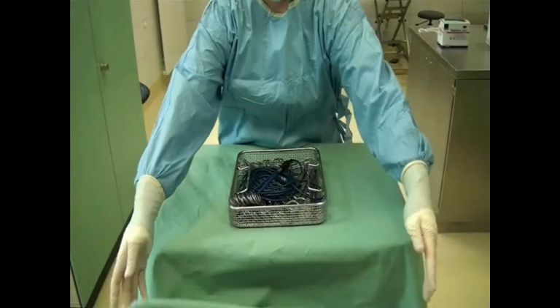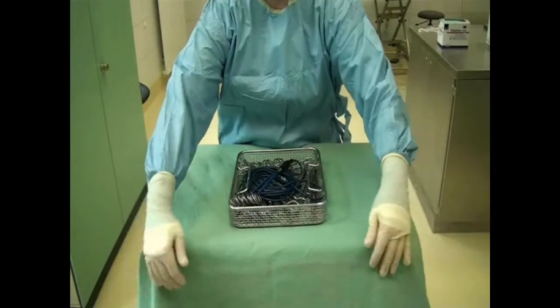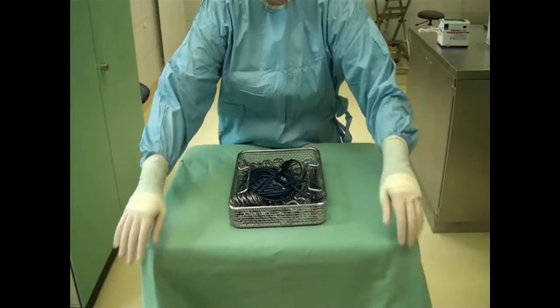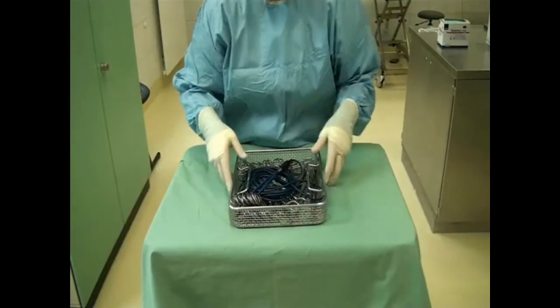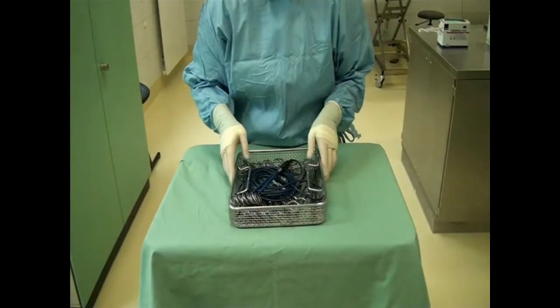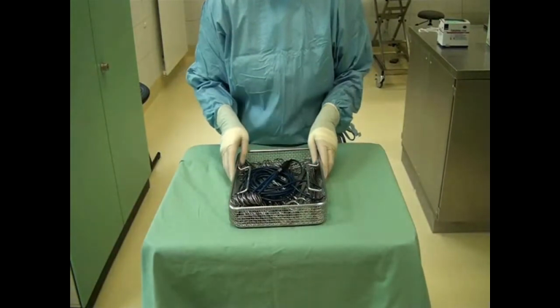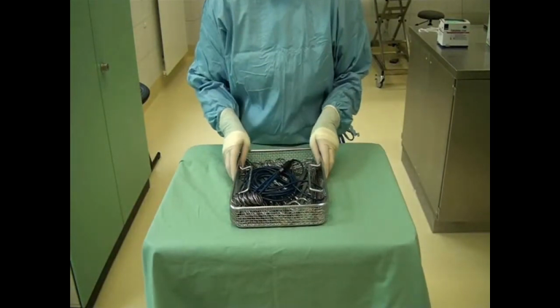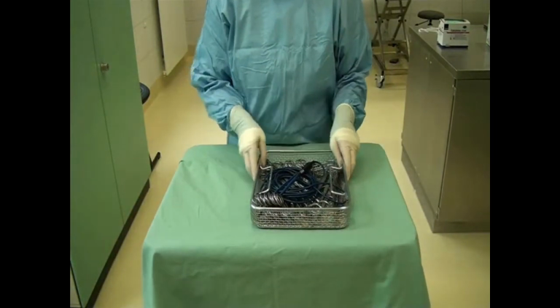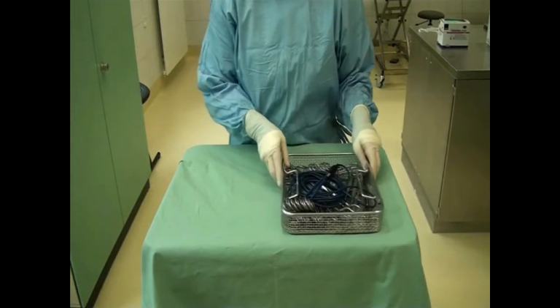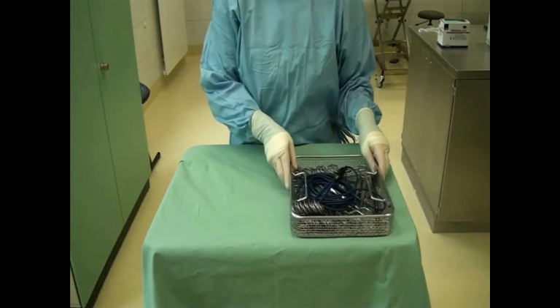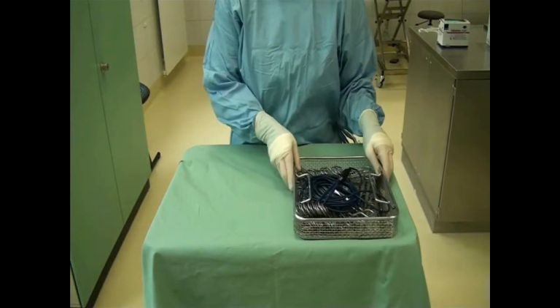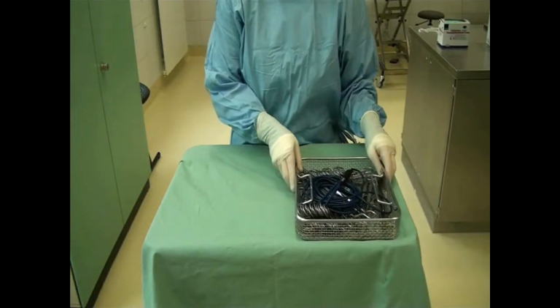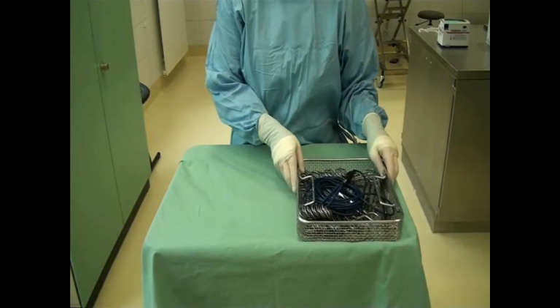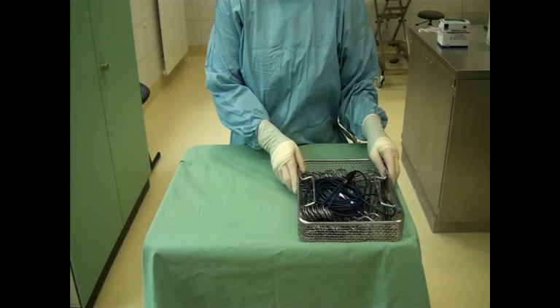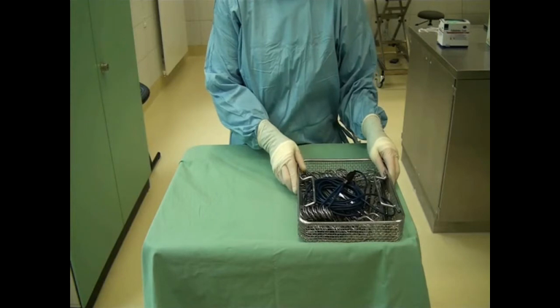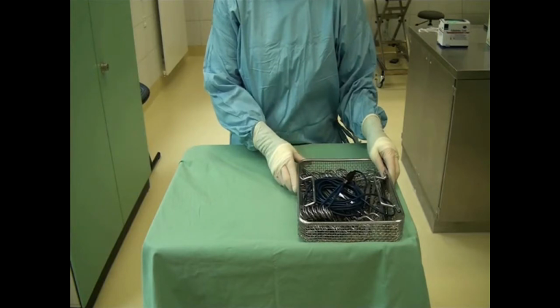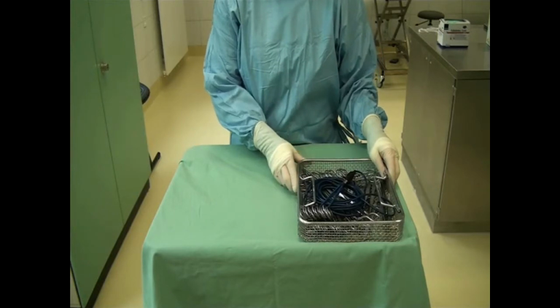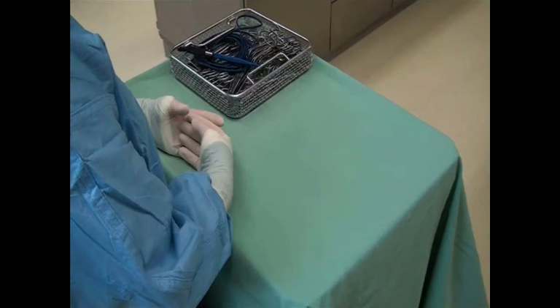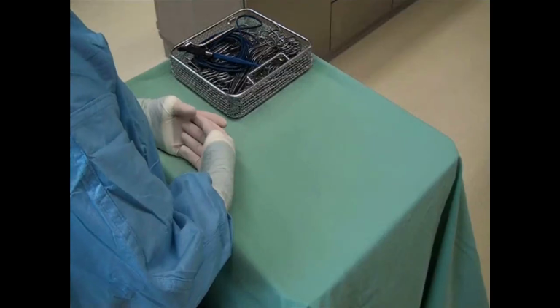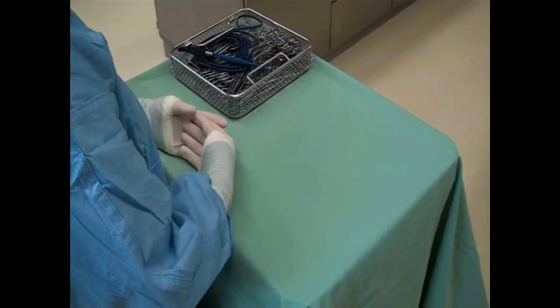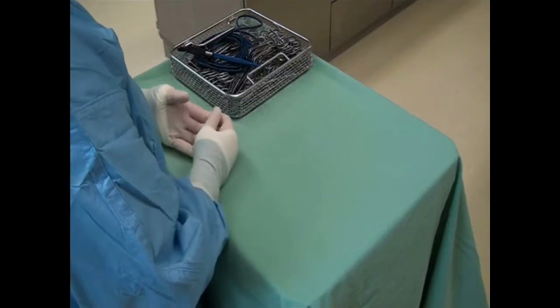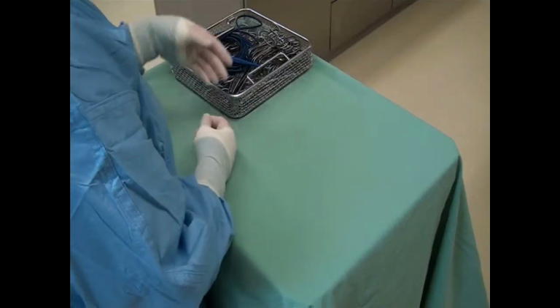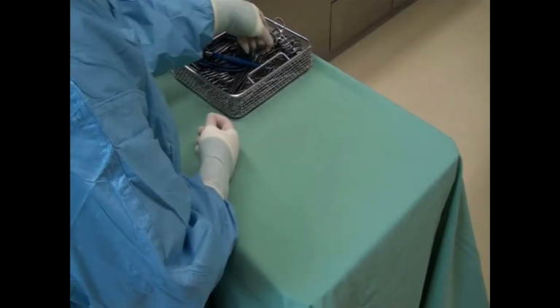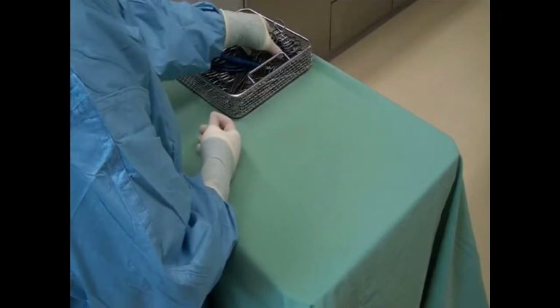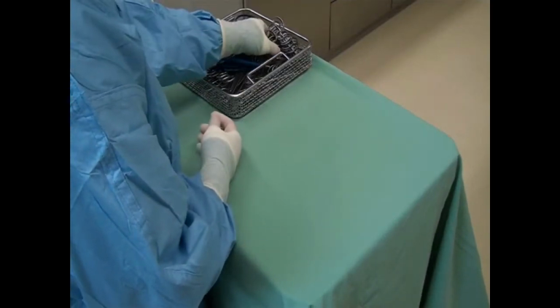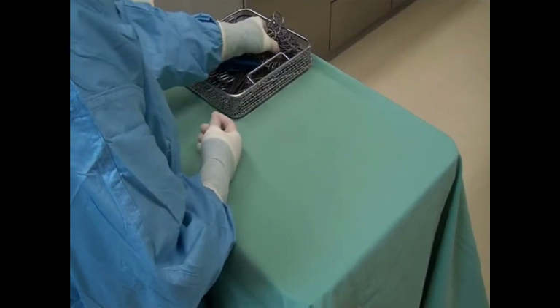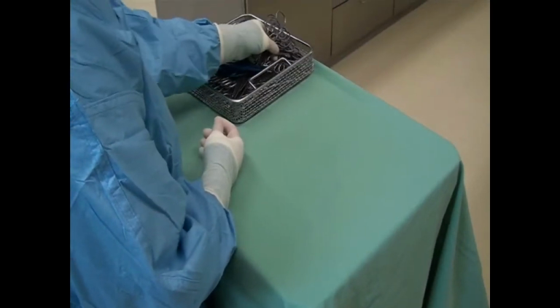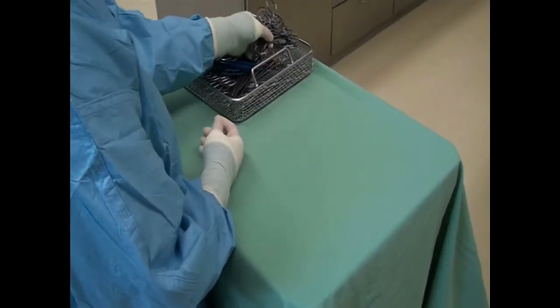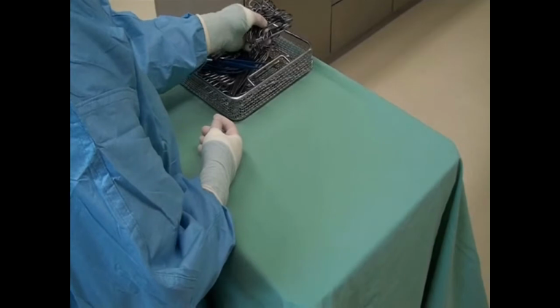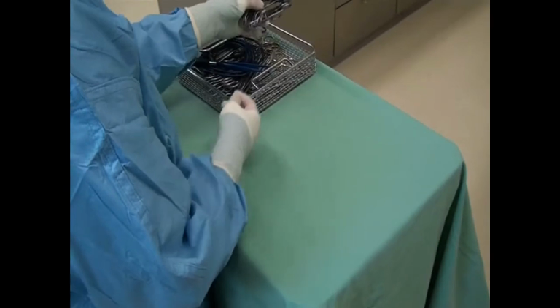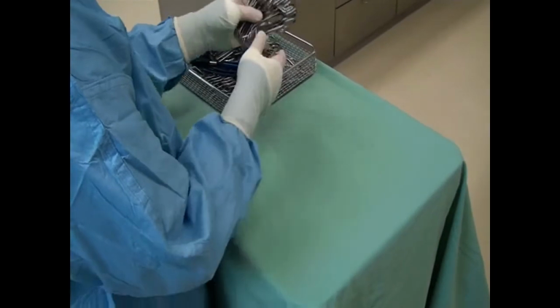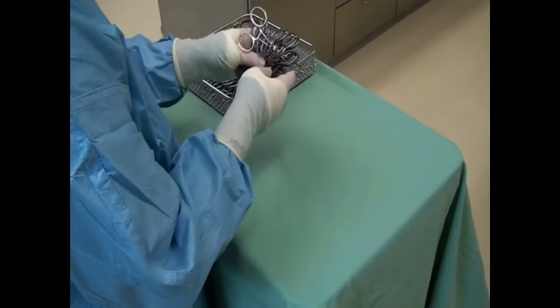The surgical instruments are contained in a tray. First, lay out the towel clamps and cauteriser.